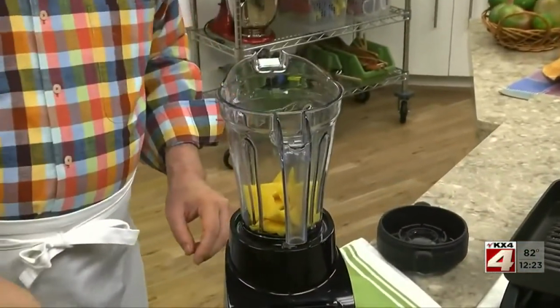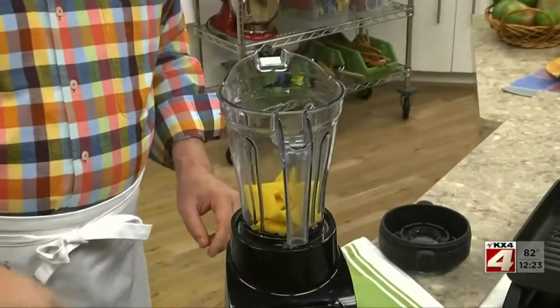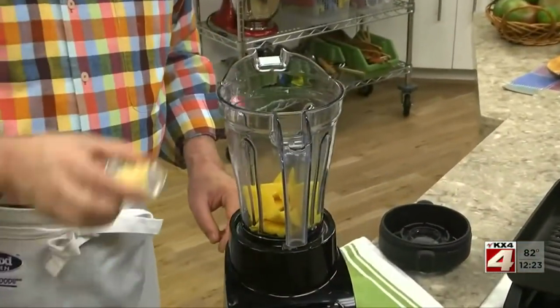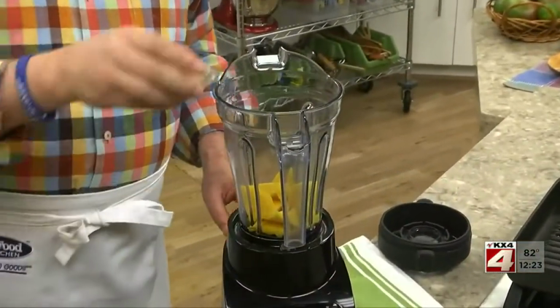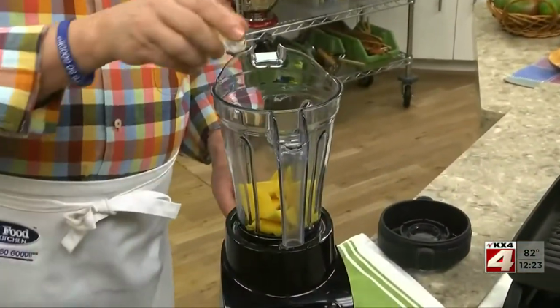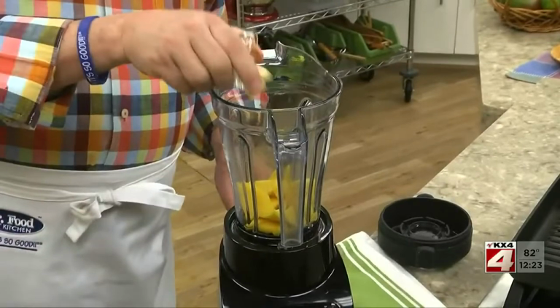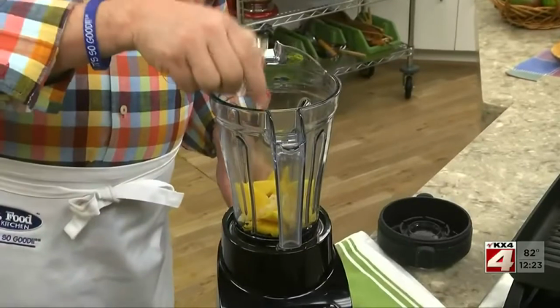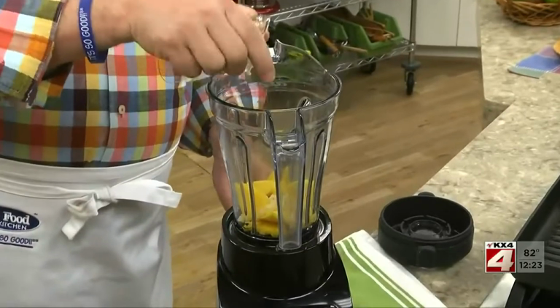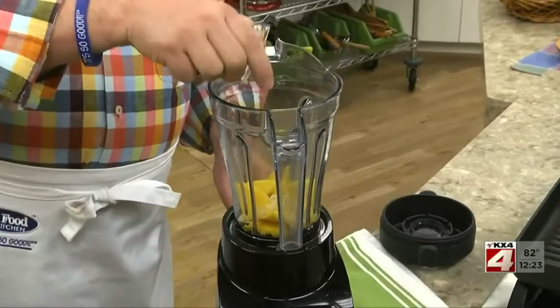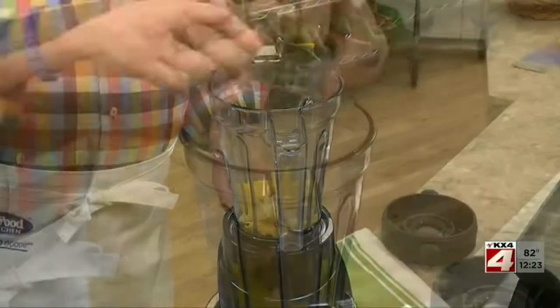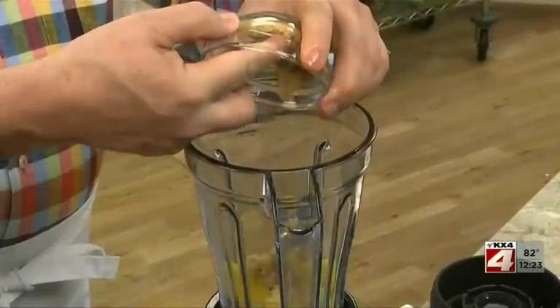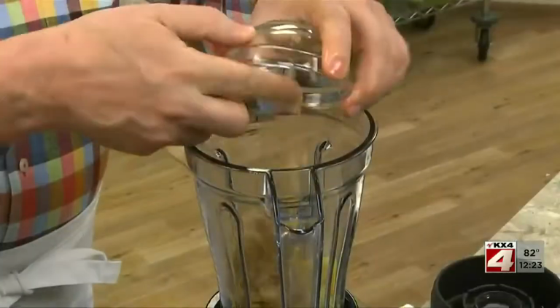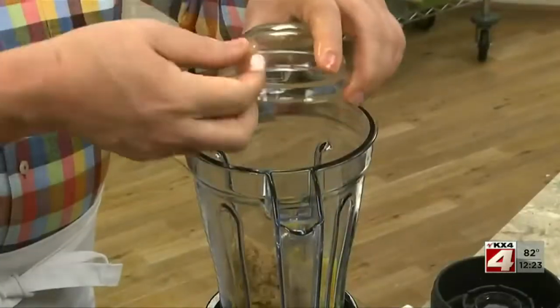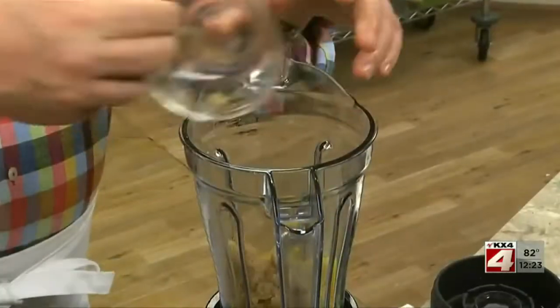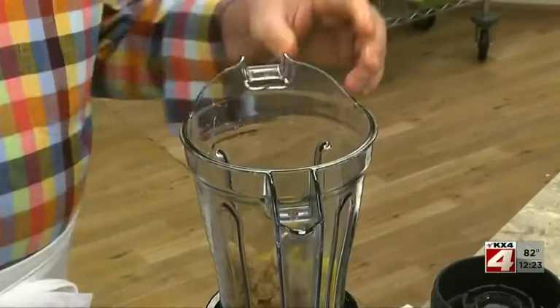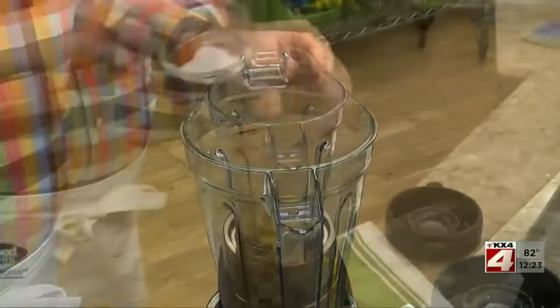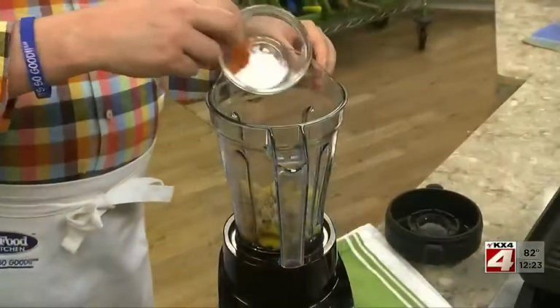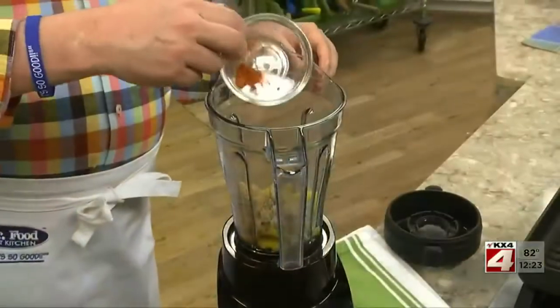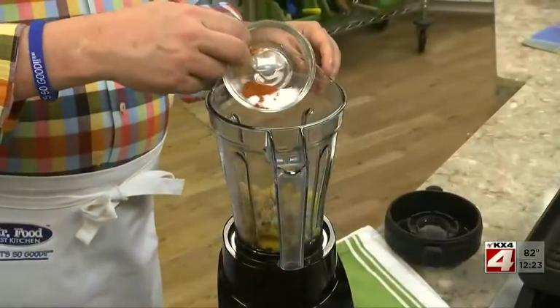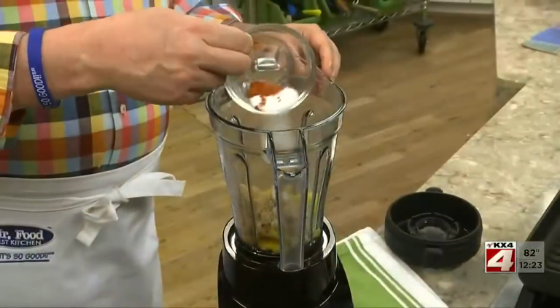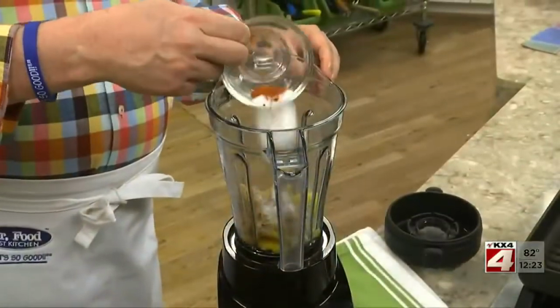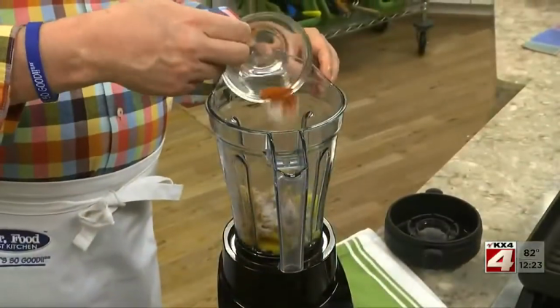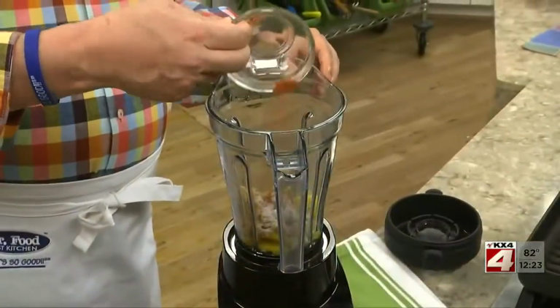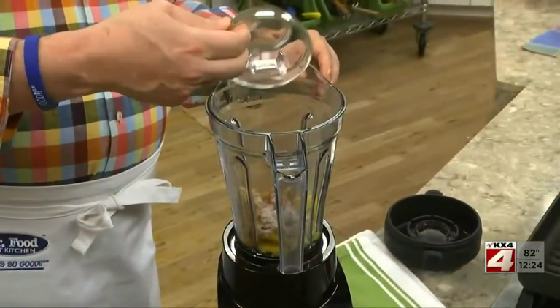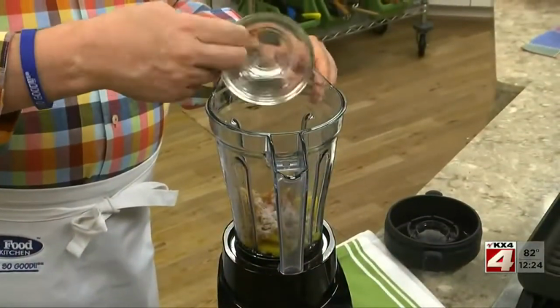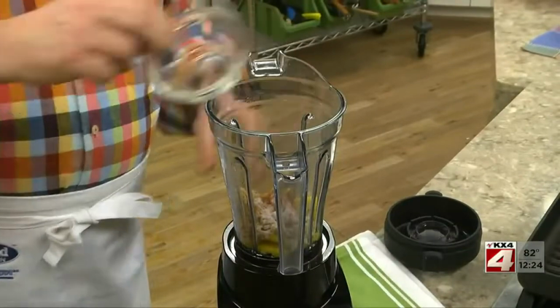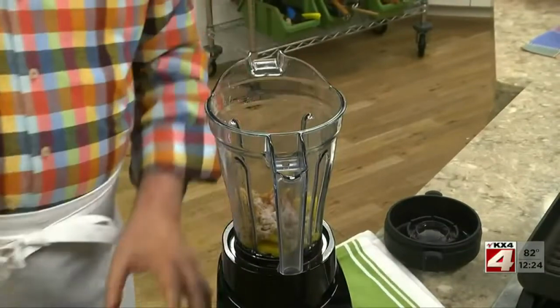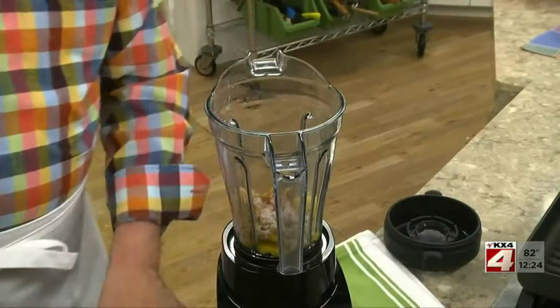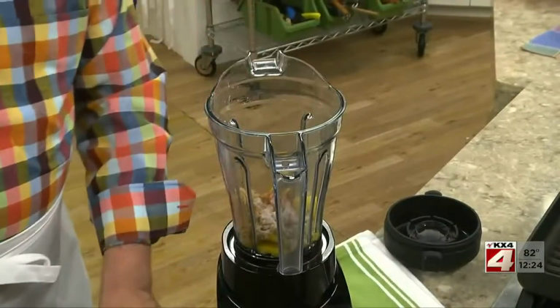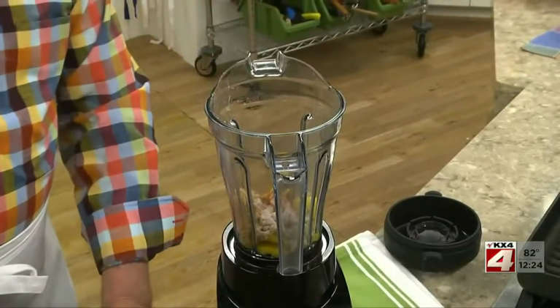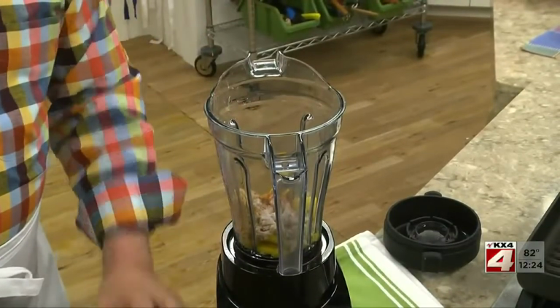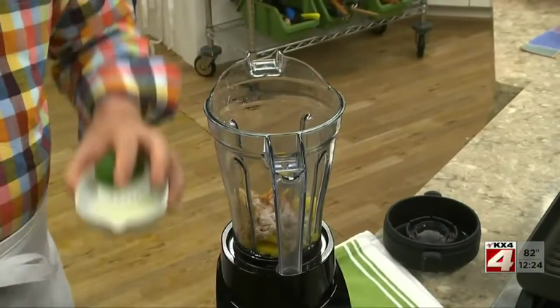fresh garlic, brown sugar, a hint of ground red pepper, some salt, and a splash of lime juice.